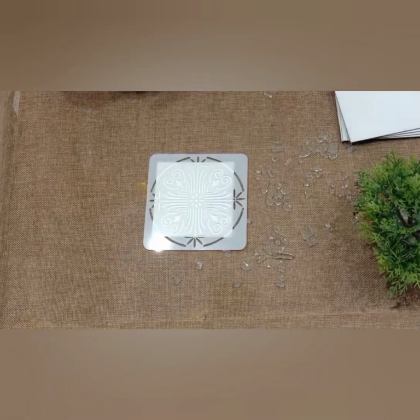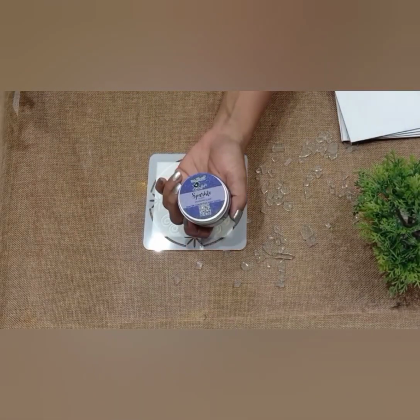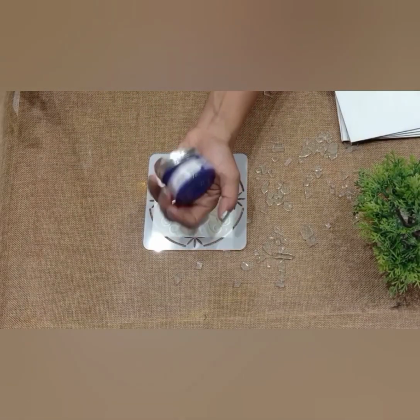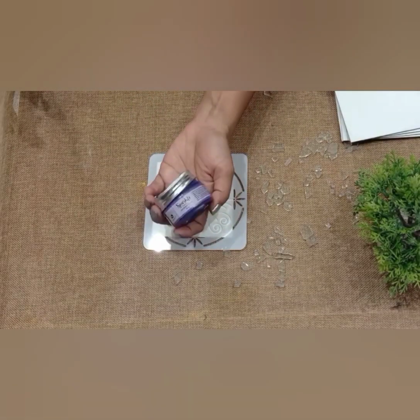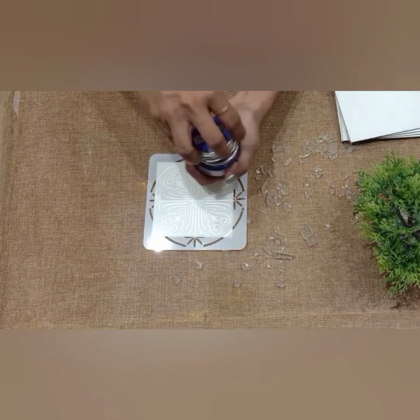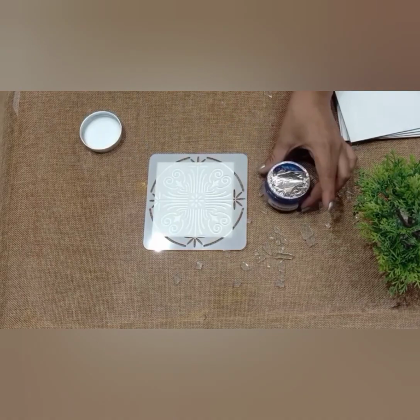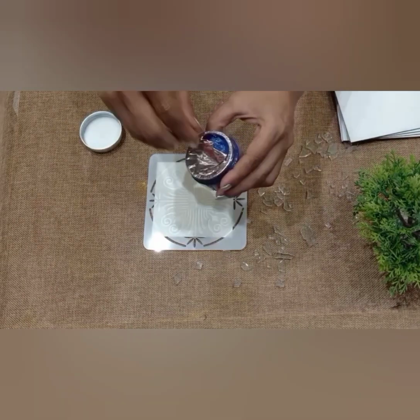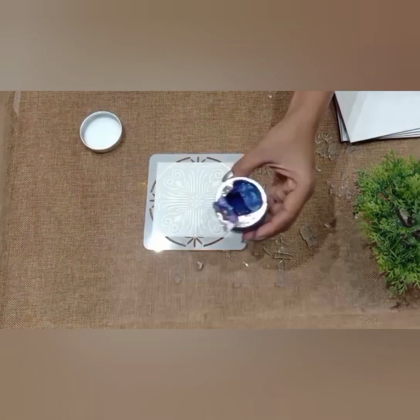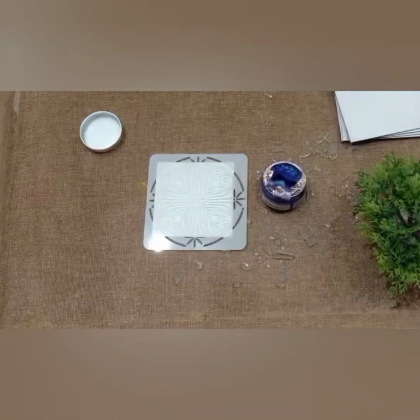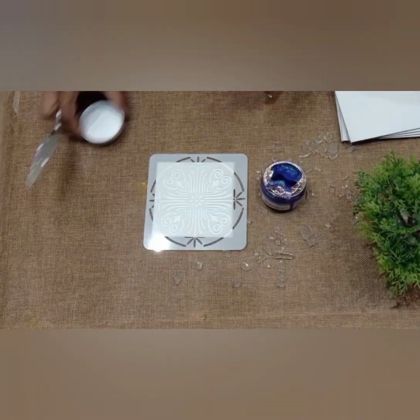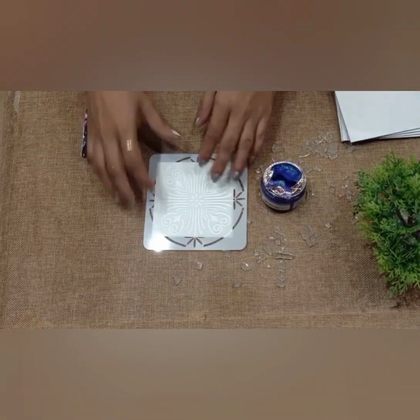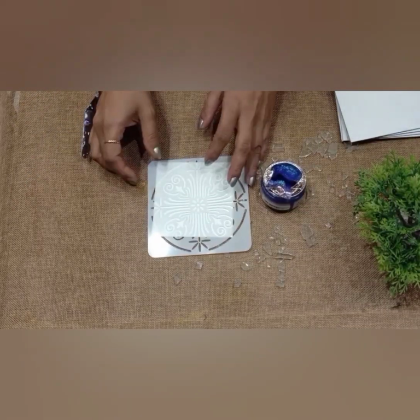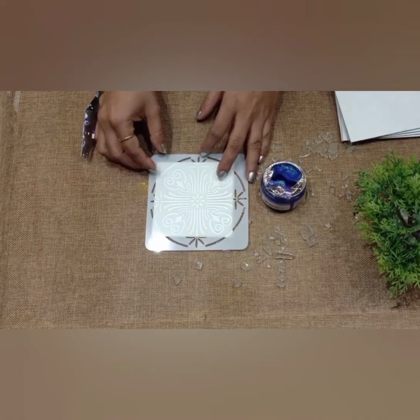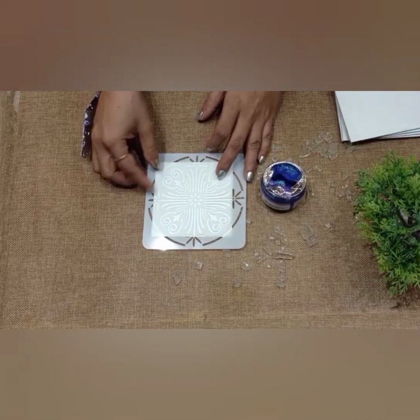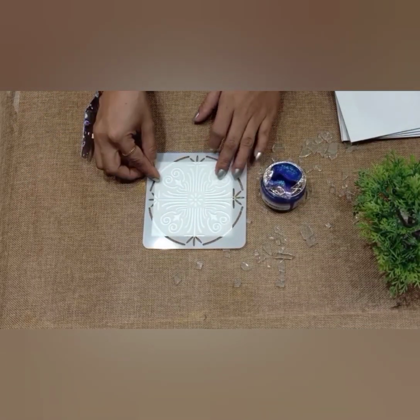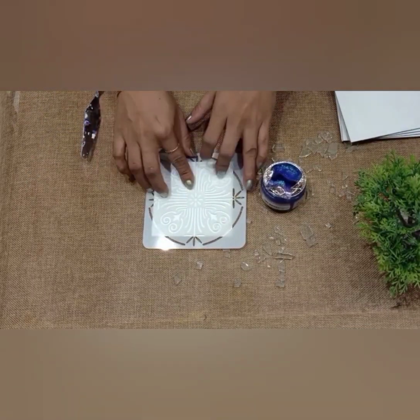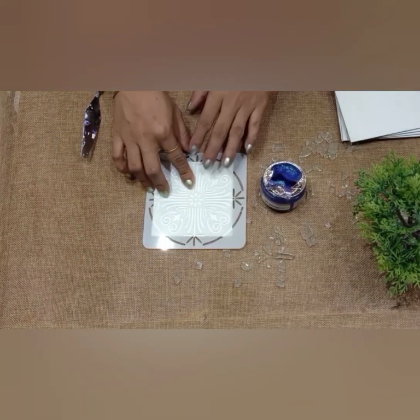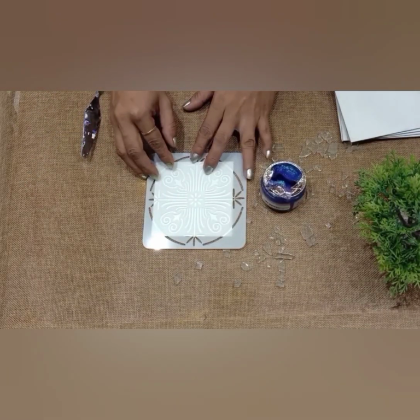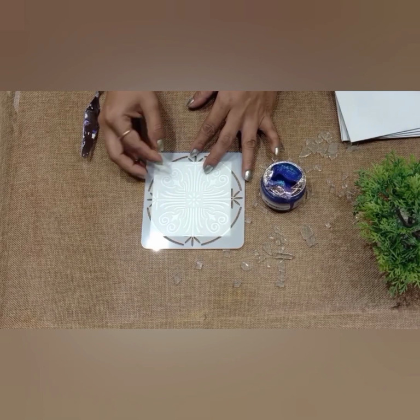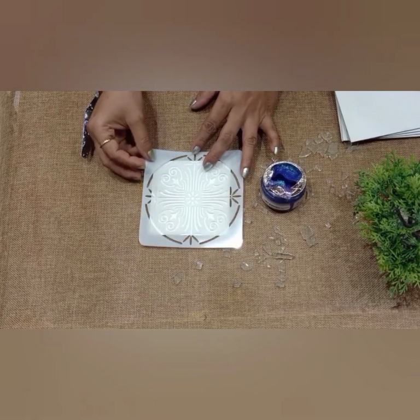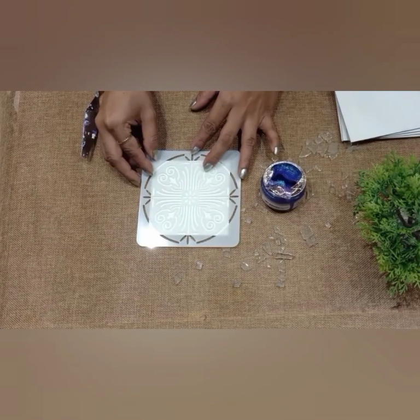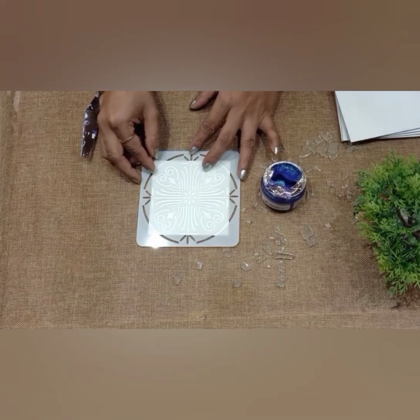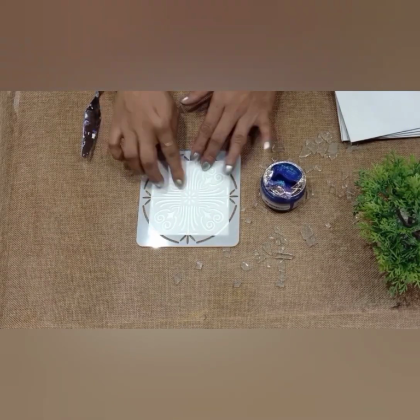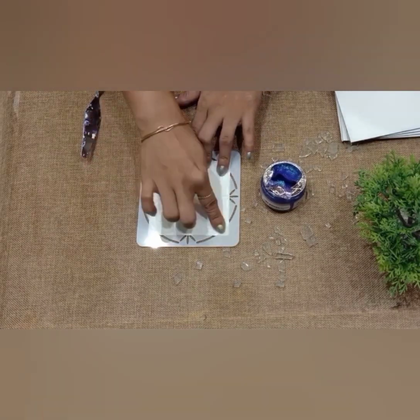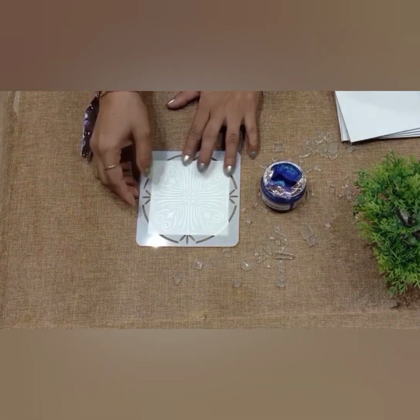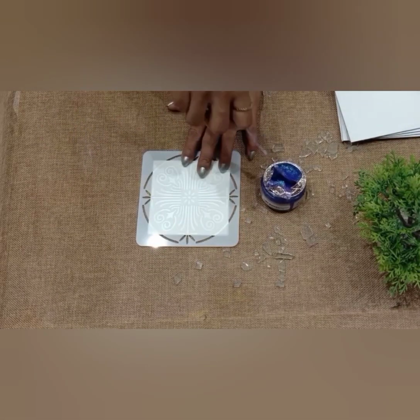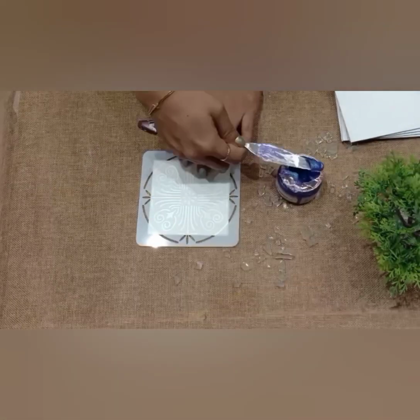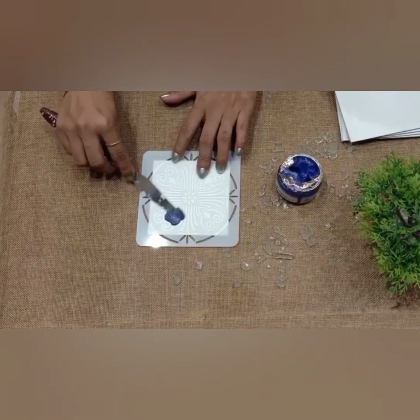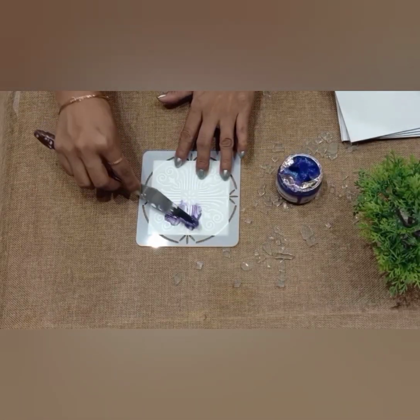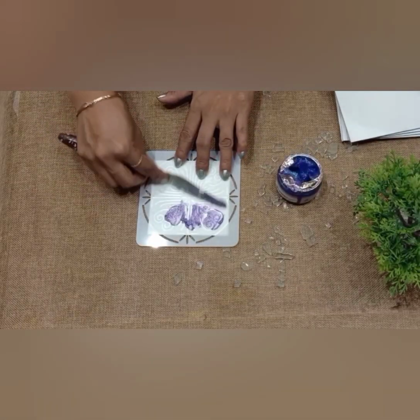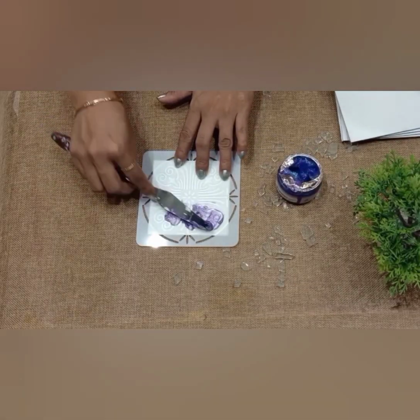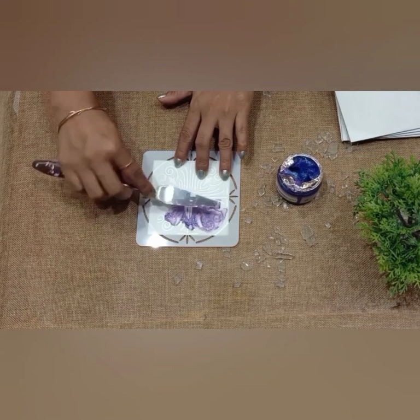On the first coaster I will do the stencil technique. For this I am taking Little Birdy sparkle paste and the stencil, applying sparkle paste with a knife.